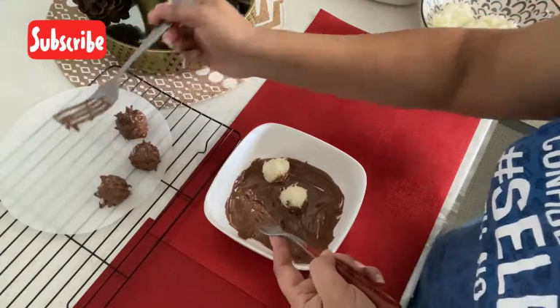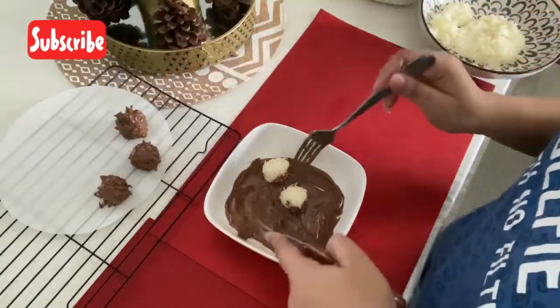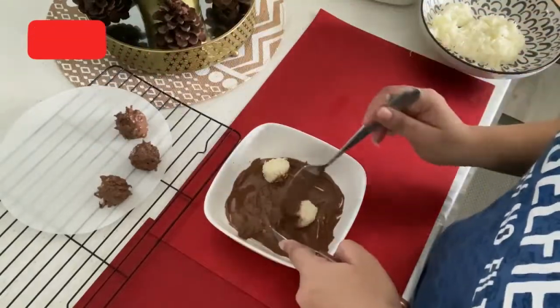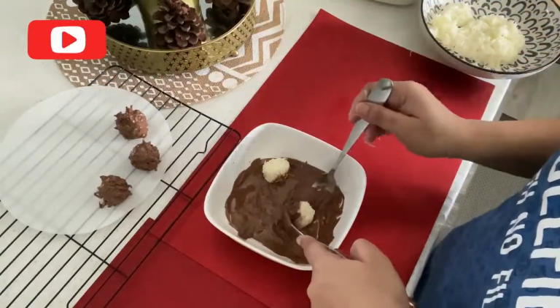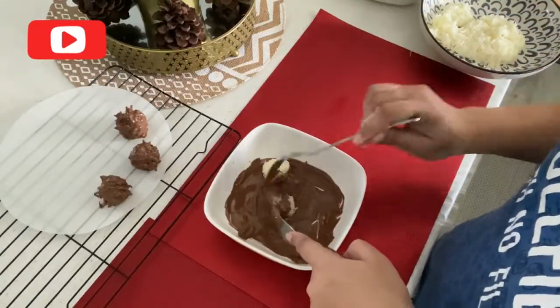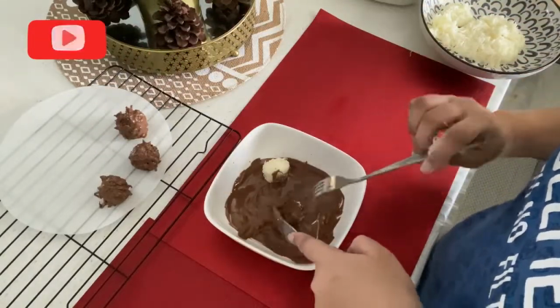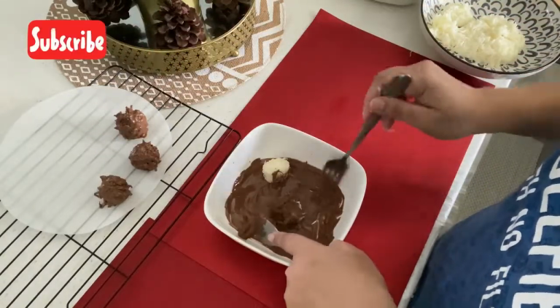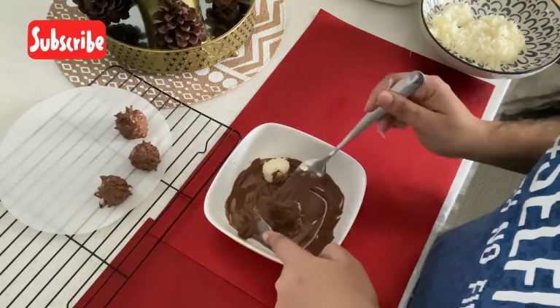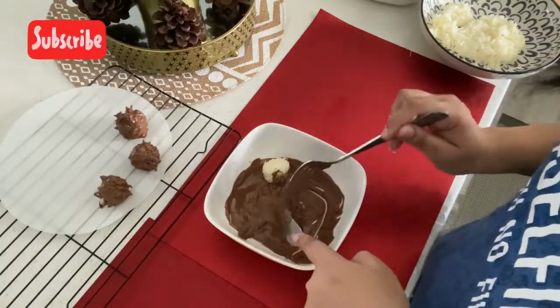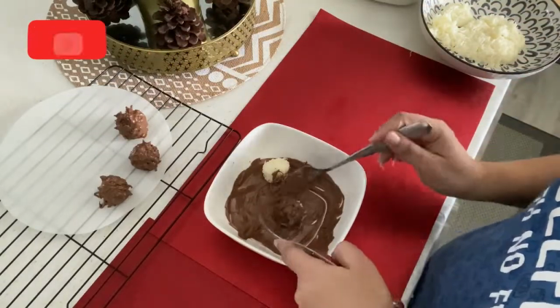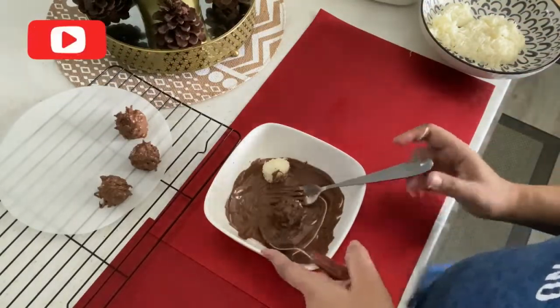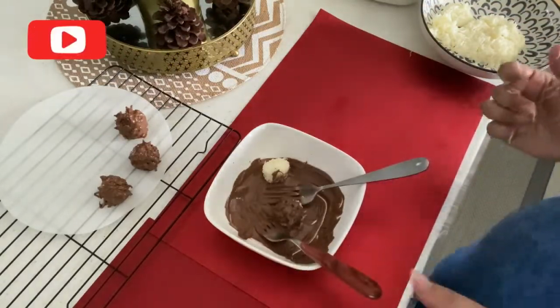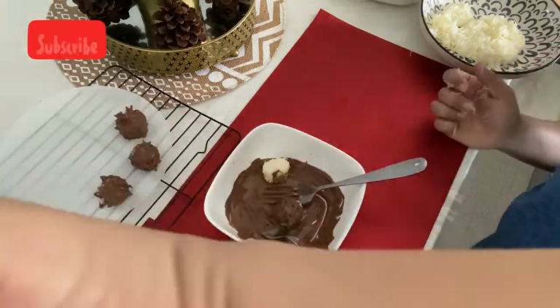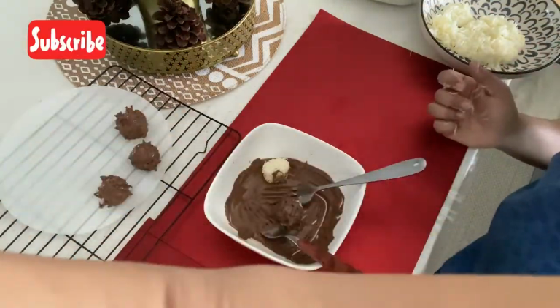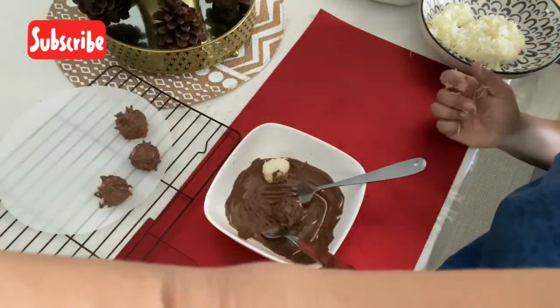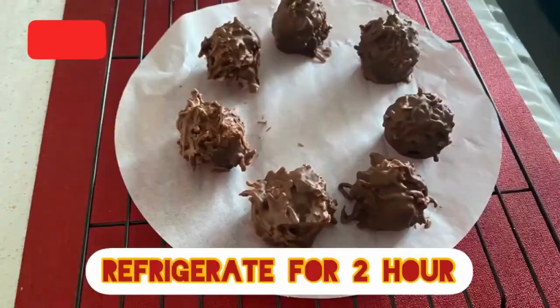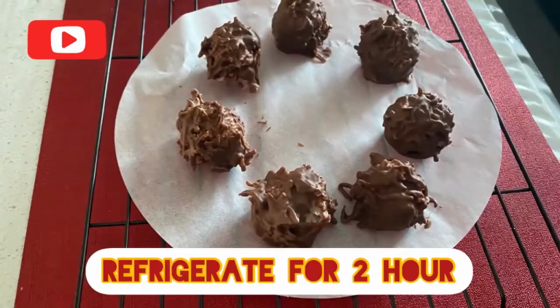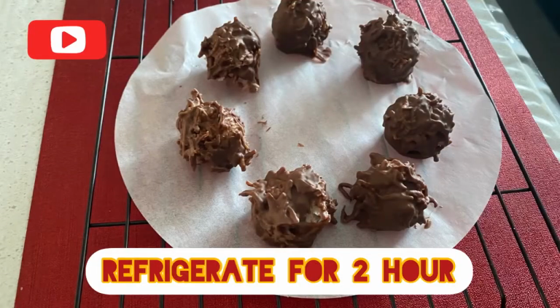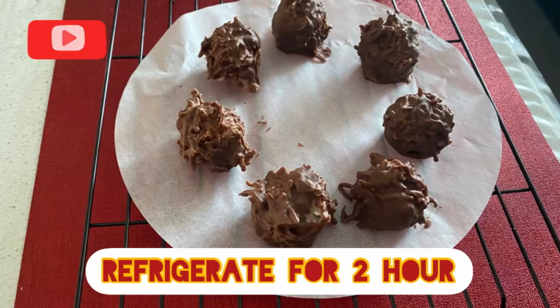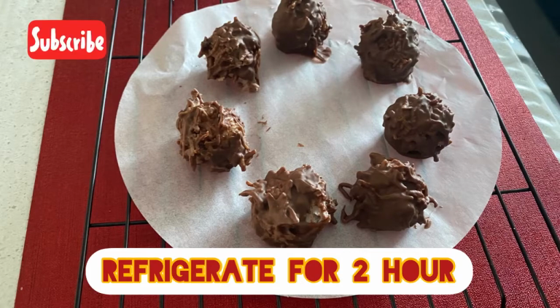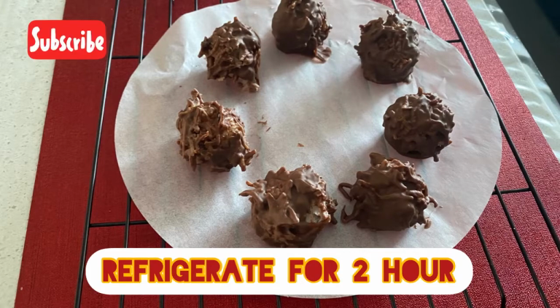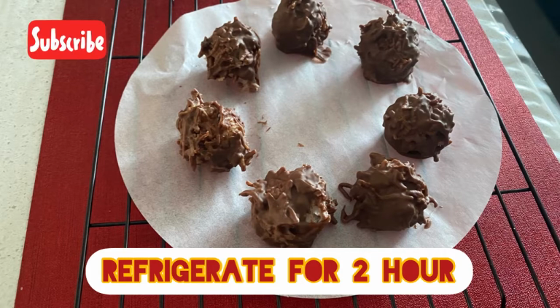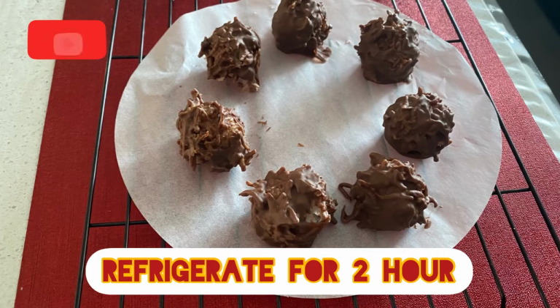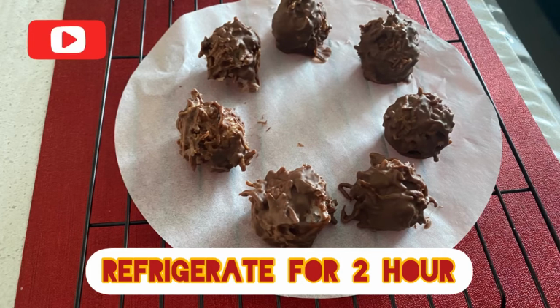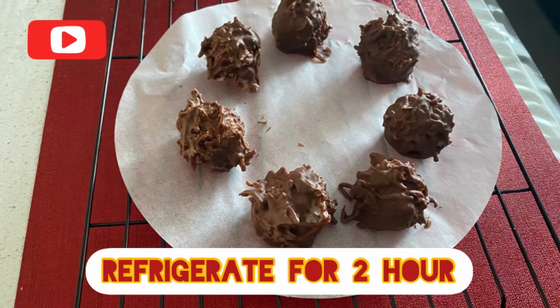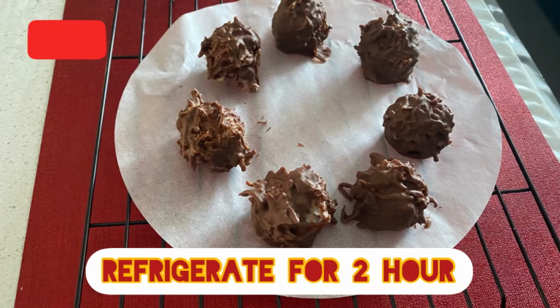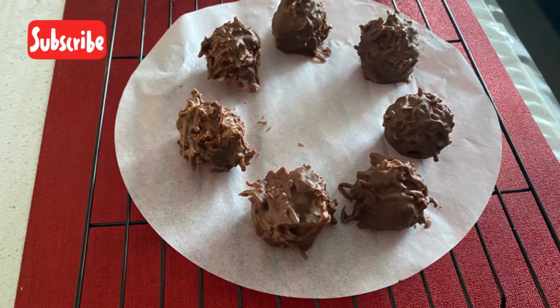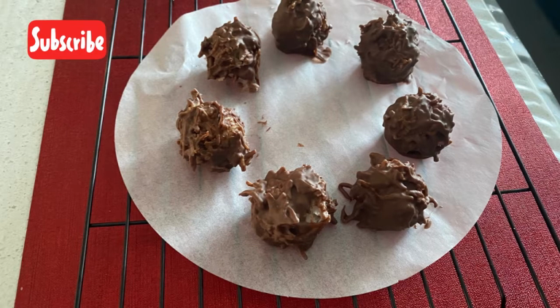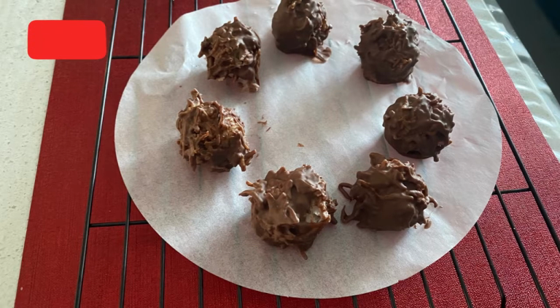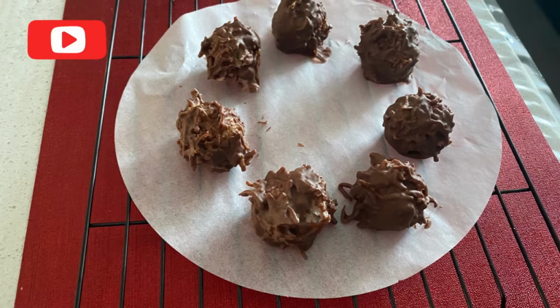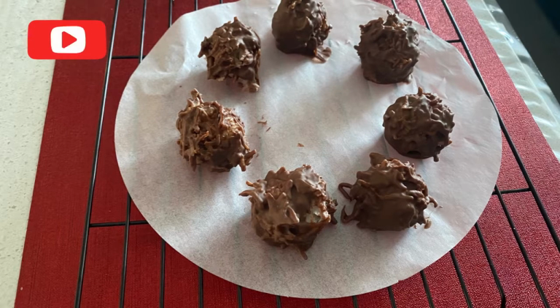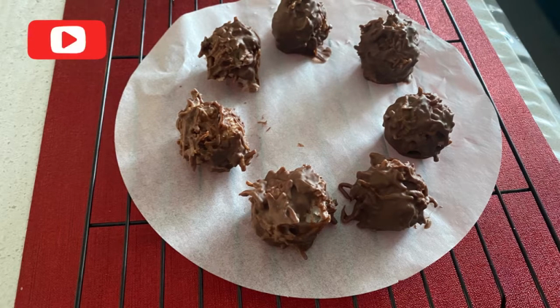It has been 2 hours. It has been a great taste.